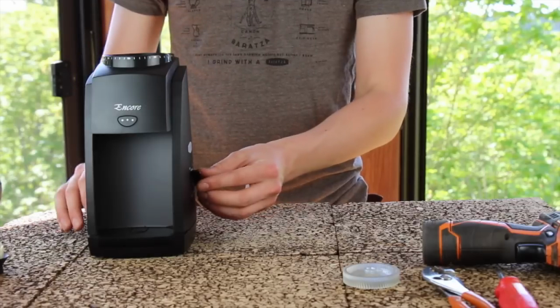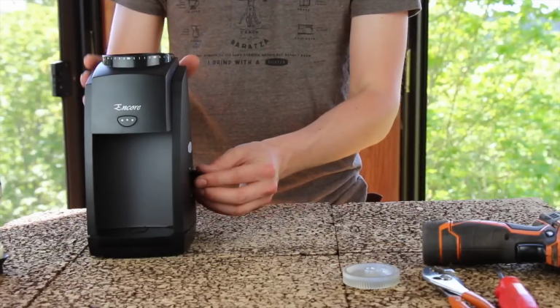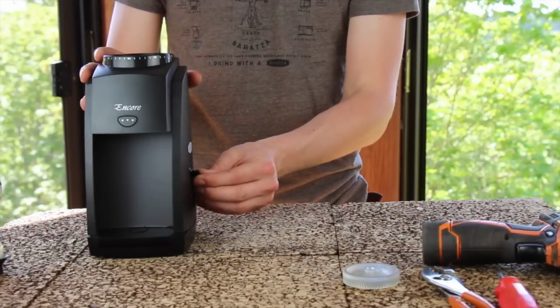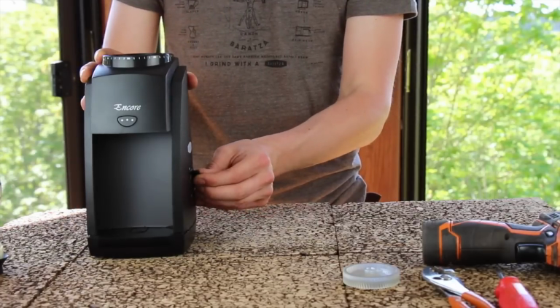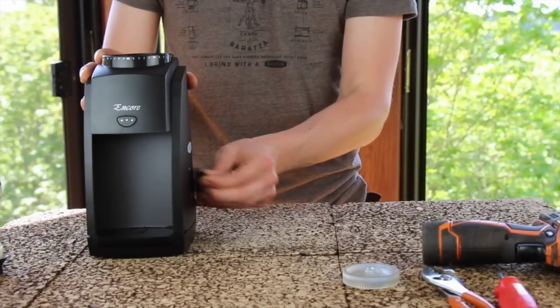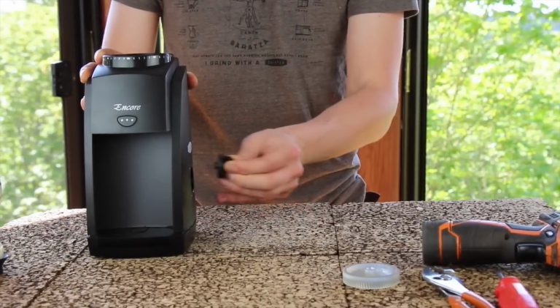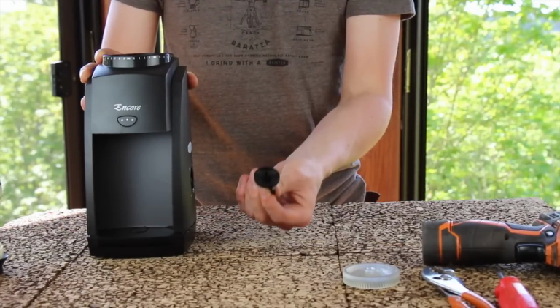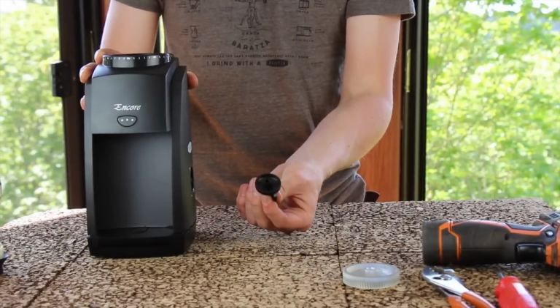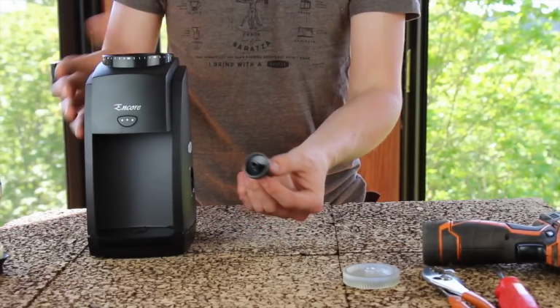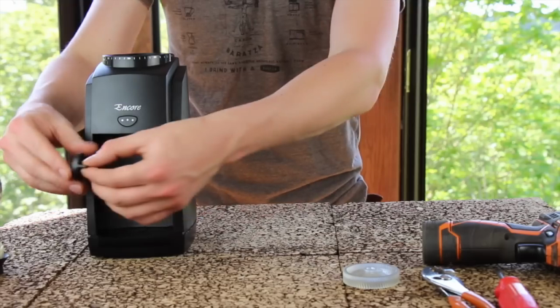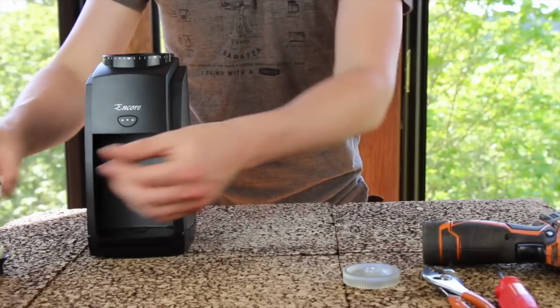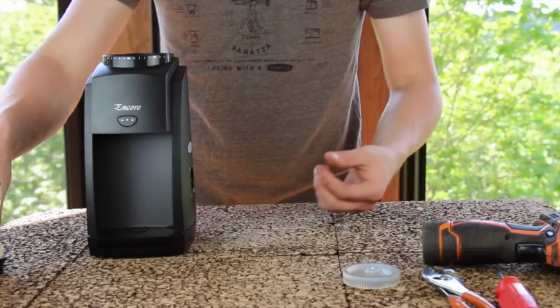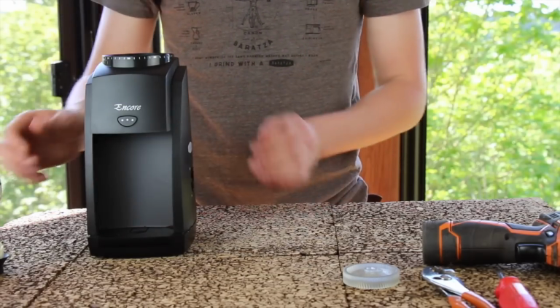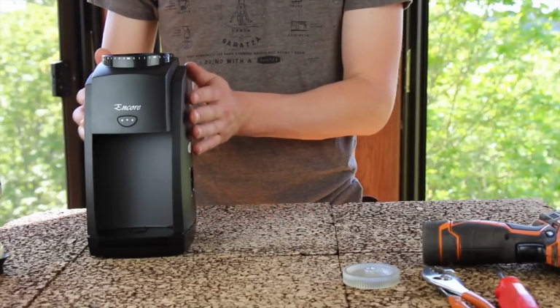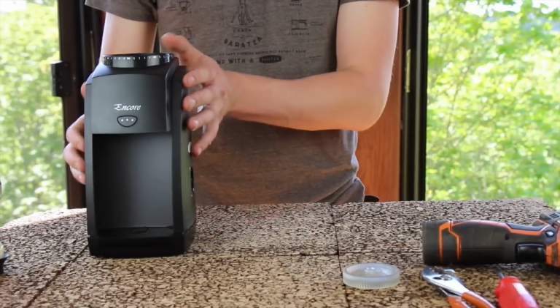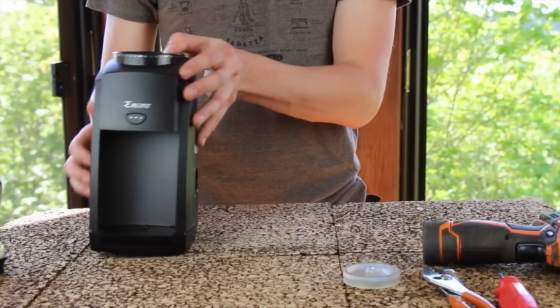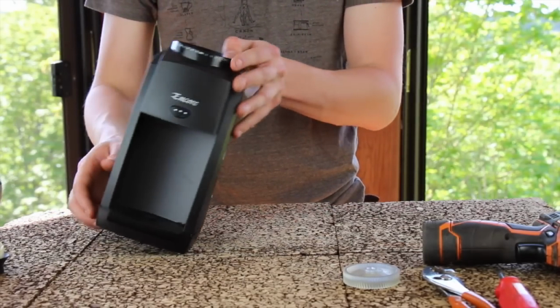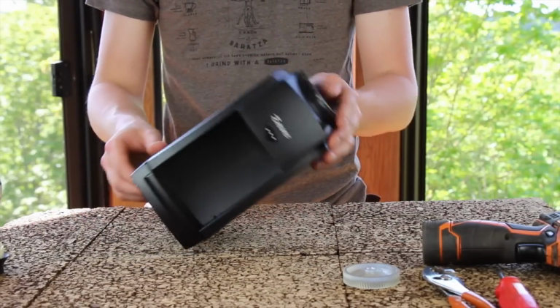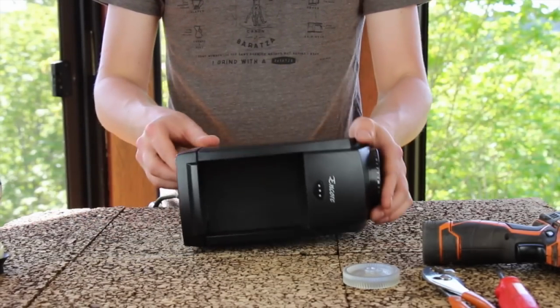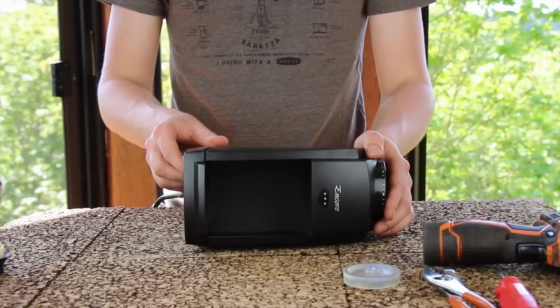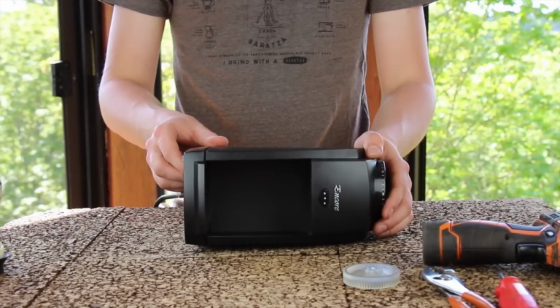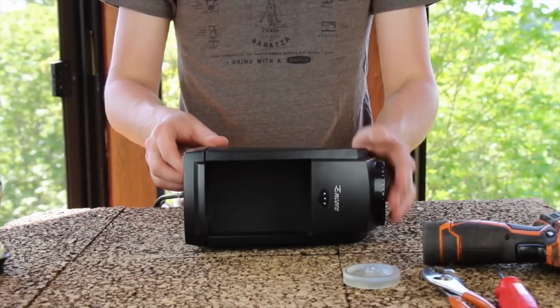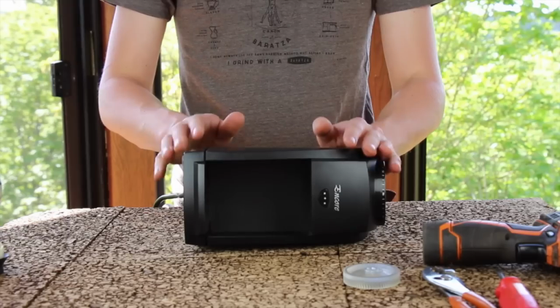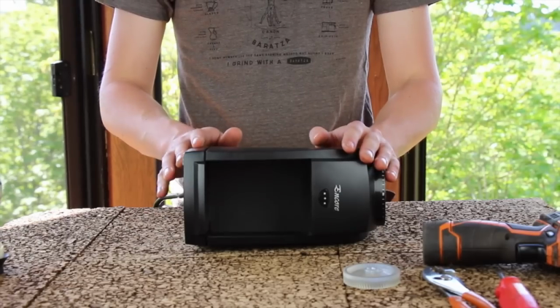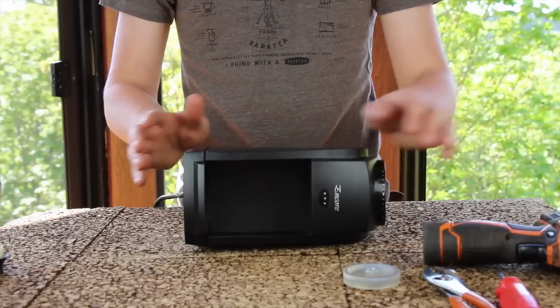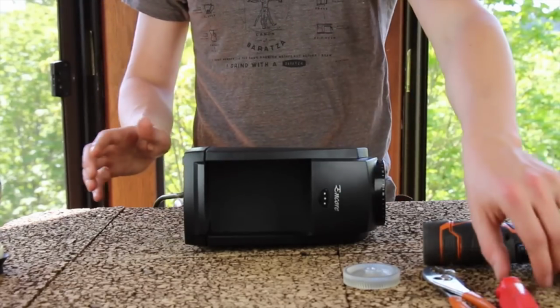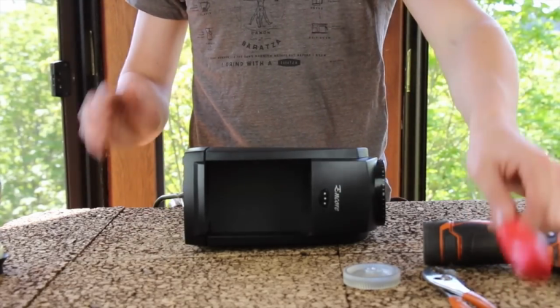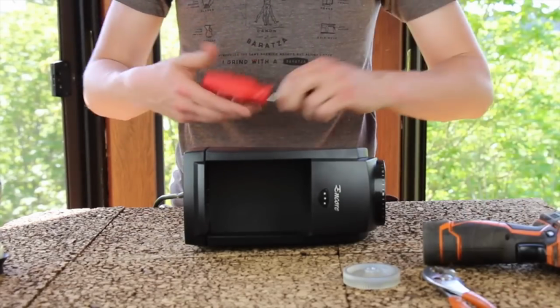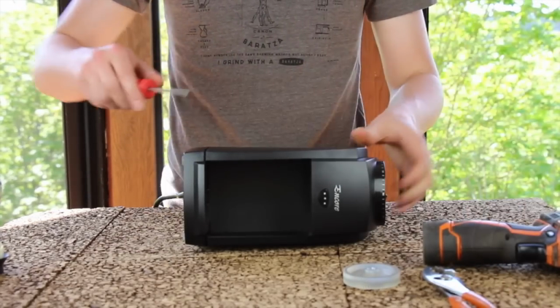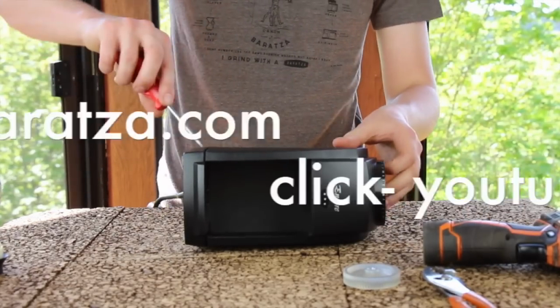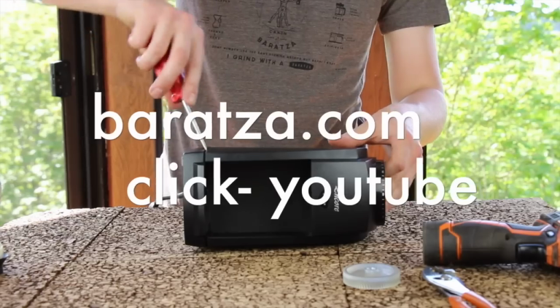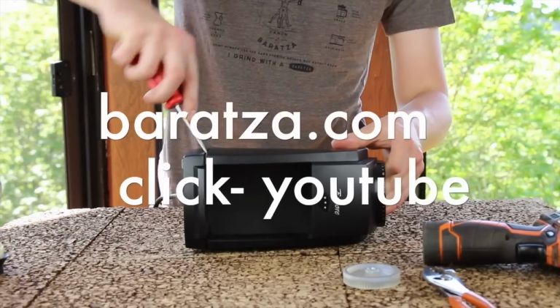Grab the knob on the side of the grinder and pull it directly towards the side to remove it. Now we're going to go ahead and remove the casing of the grinder. If you need further instruction on removing the casing, please see our video that explicitly explains how to do this step.